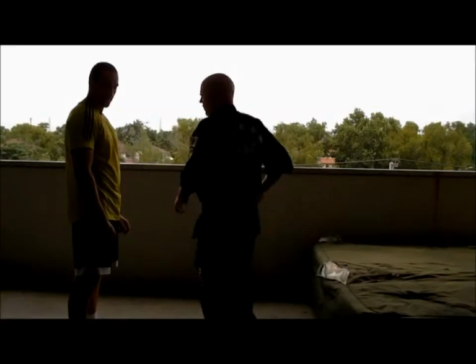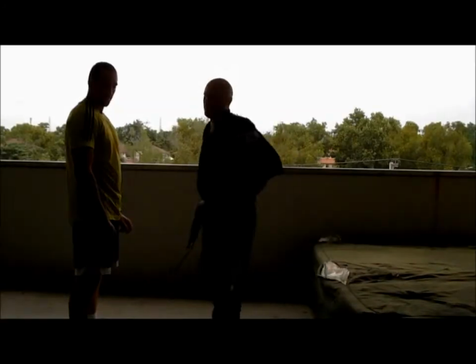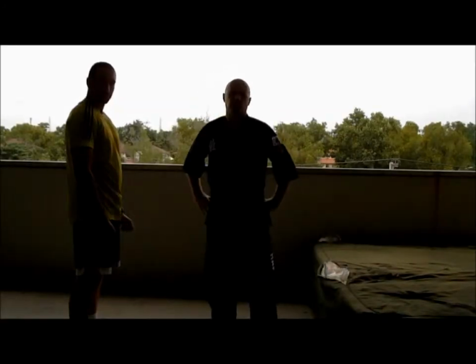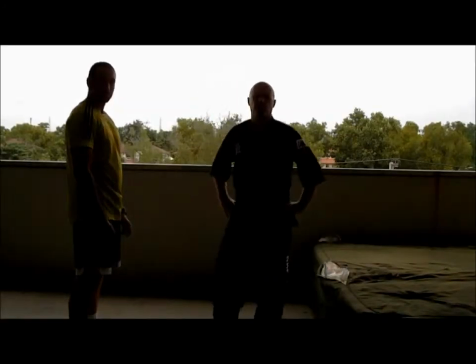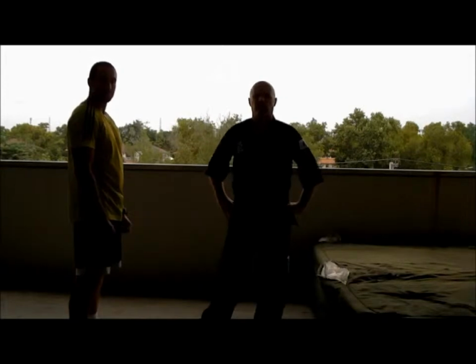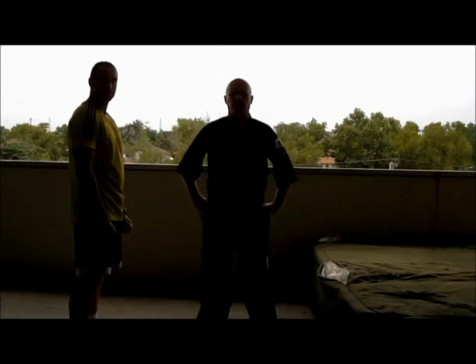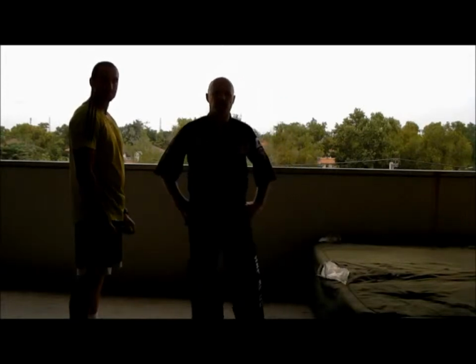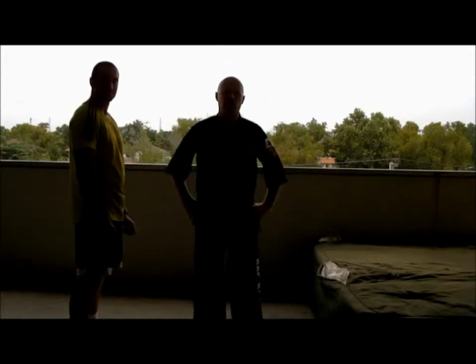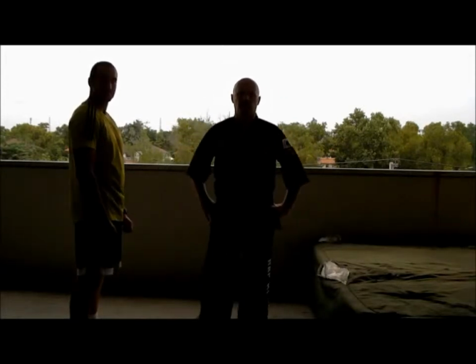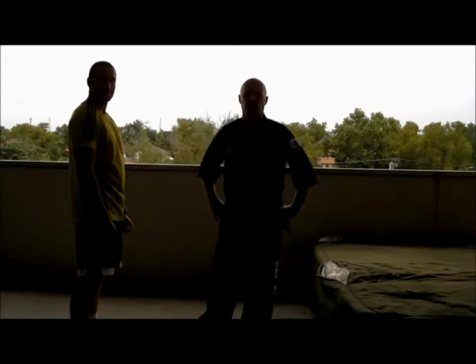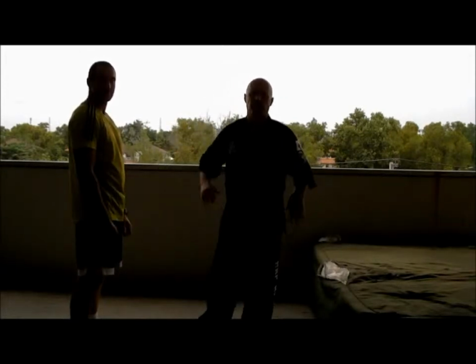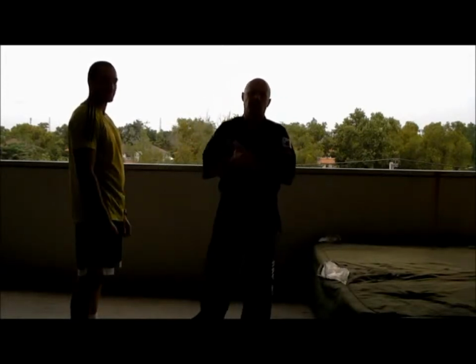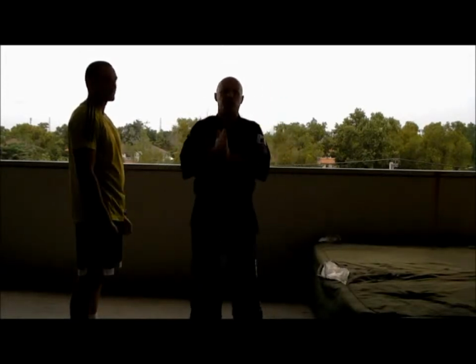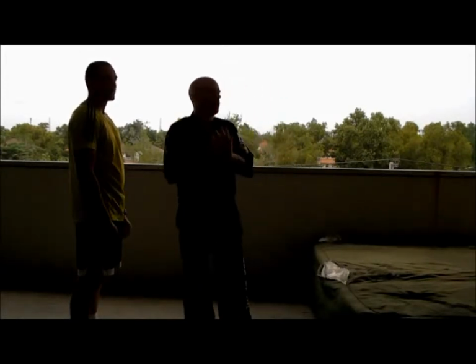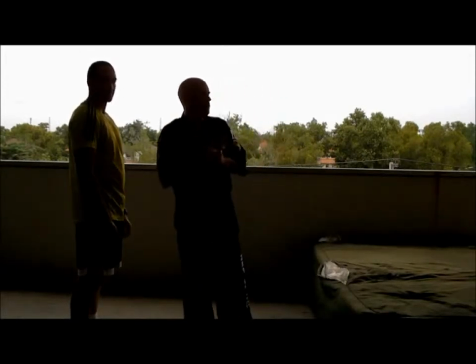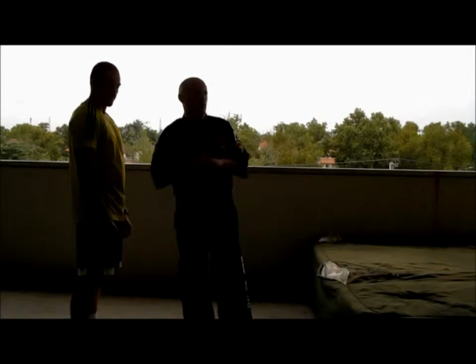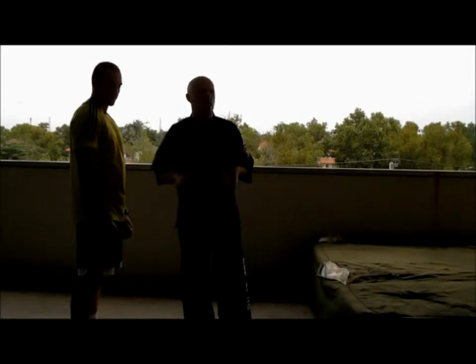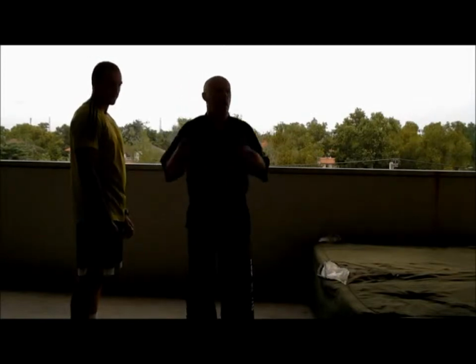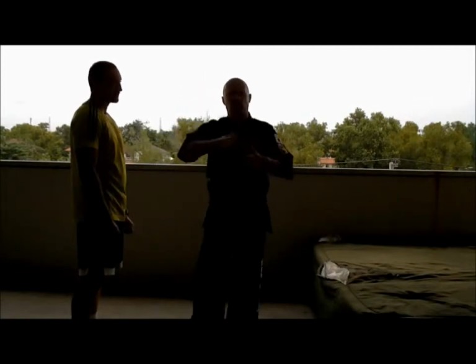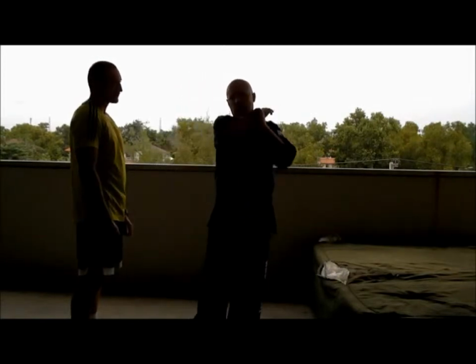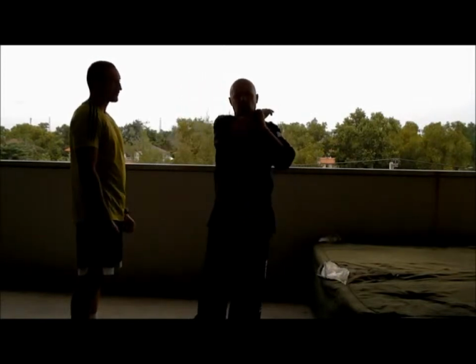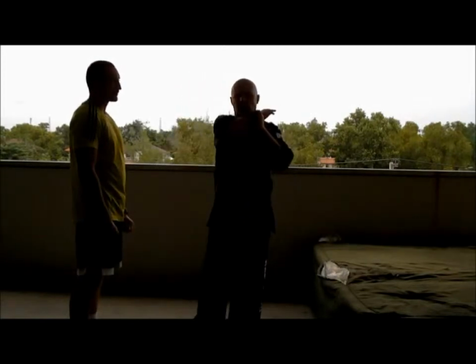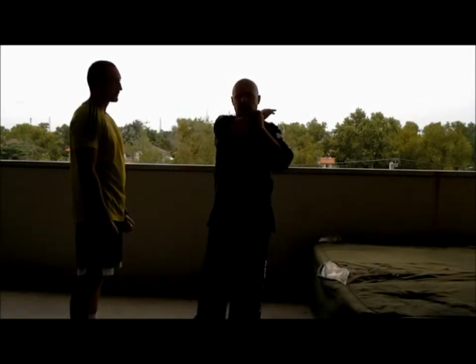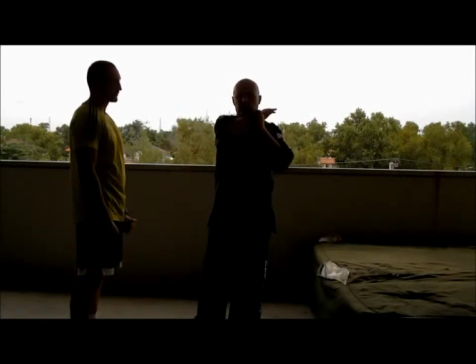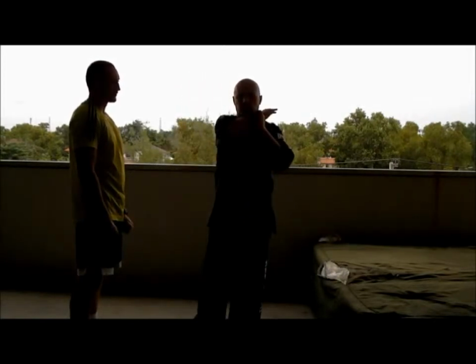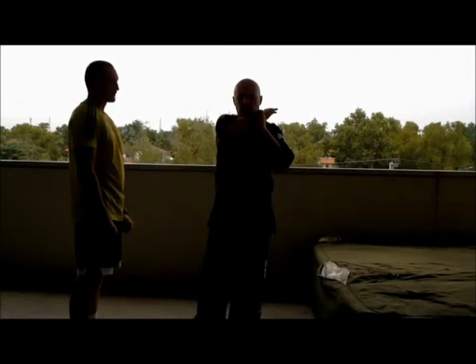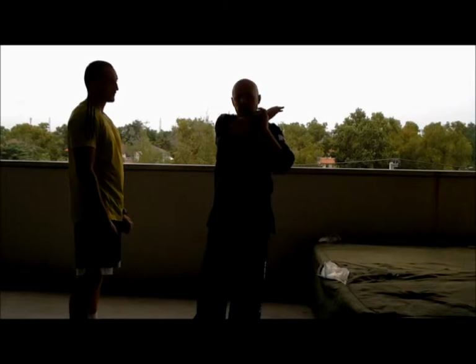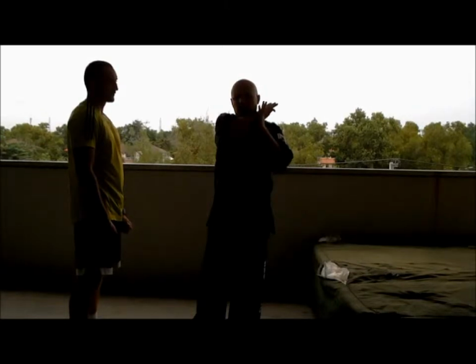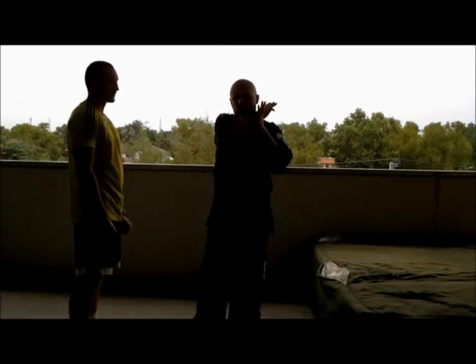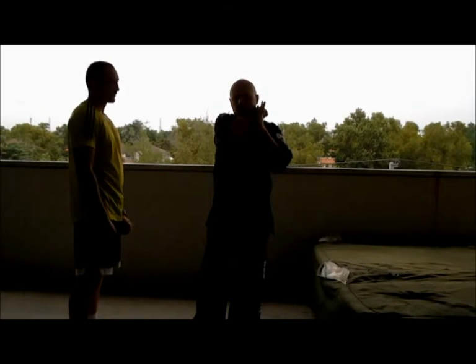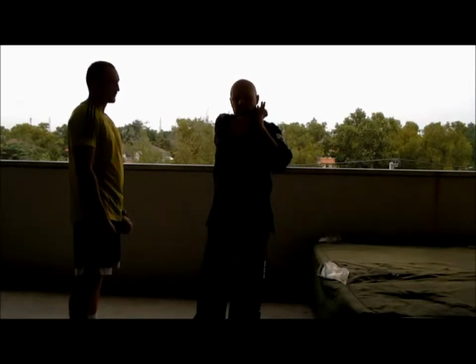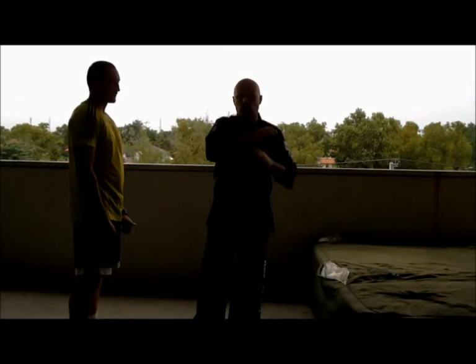I'd like to demonstrate a self-defense technique from the style. Basically he's got to come around — this is a common technique where a person gets you in a rear chokehold.